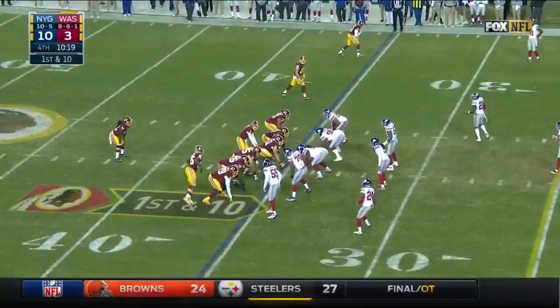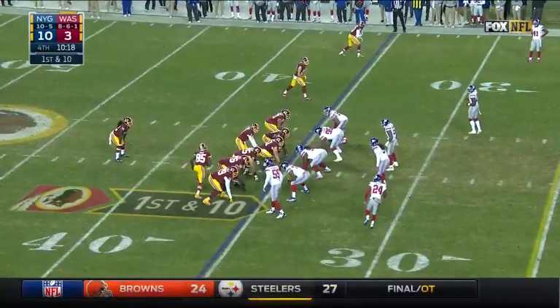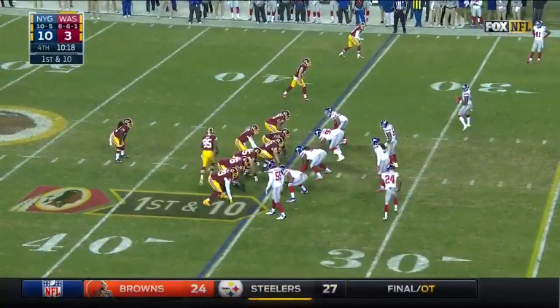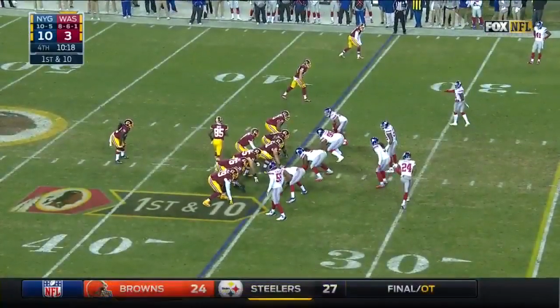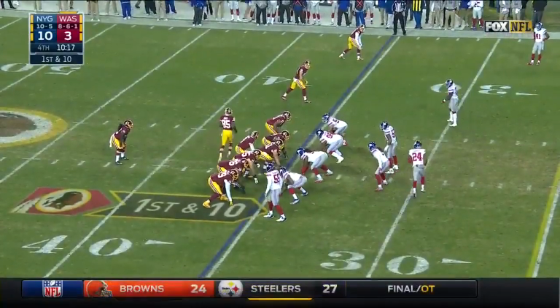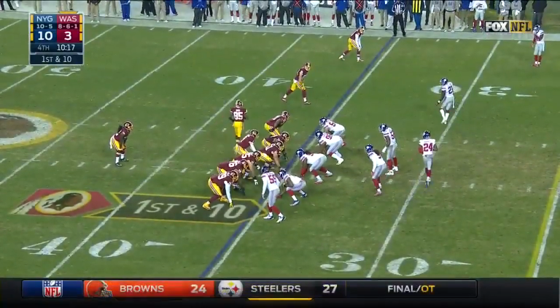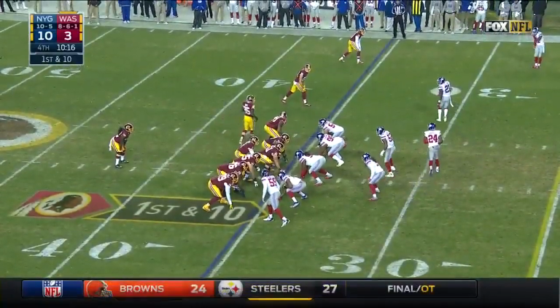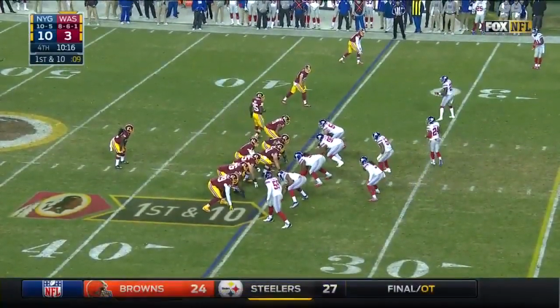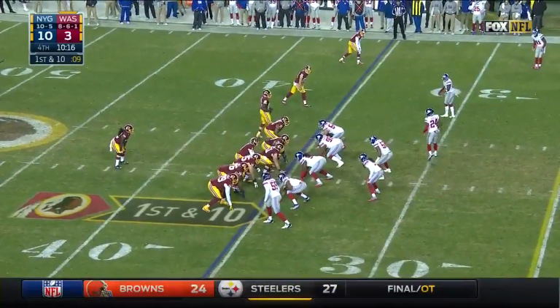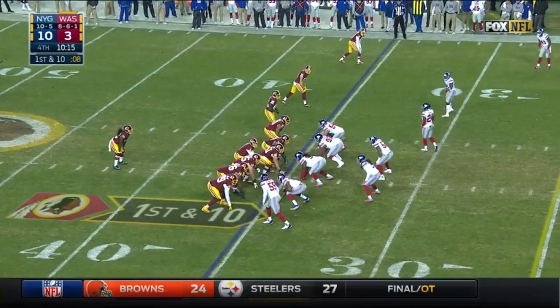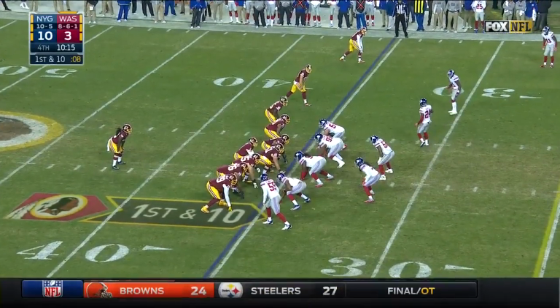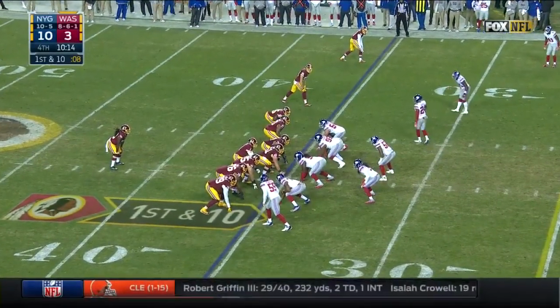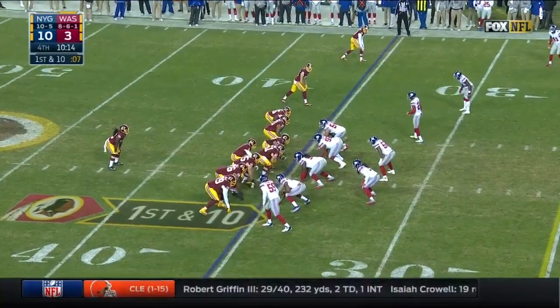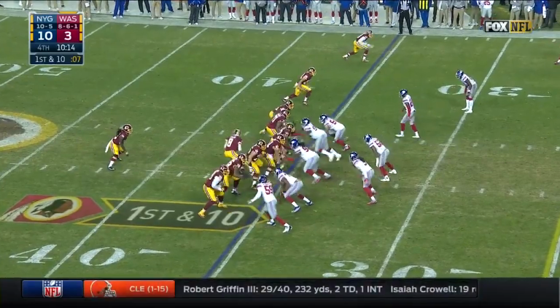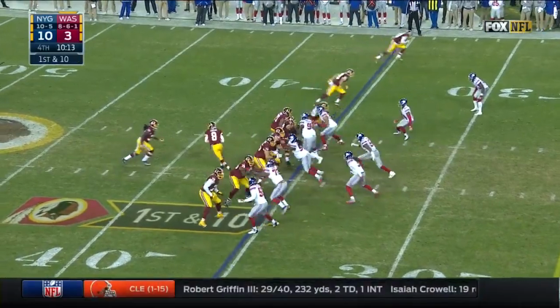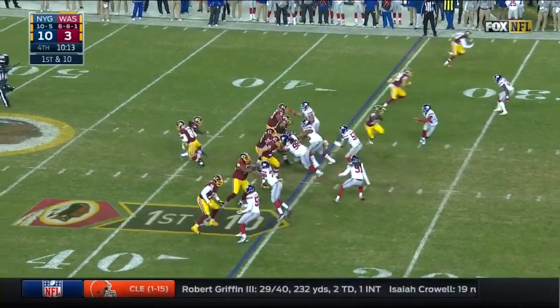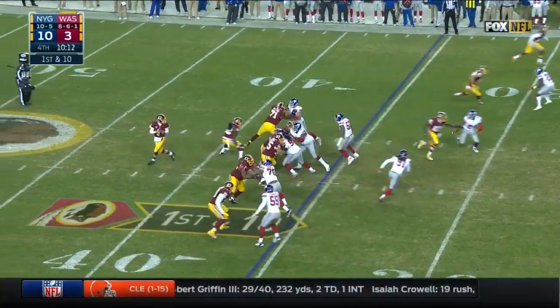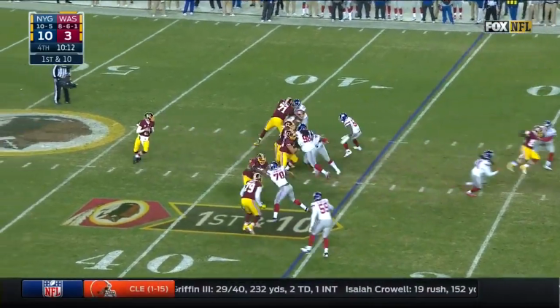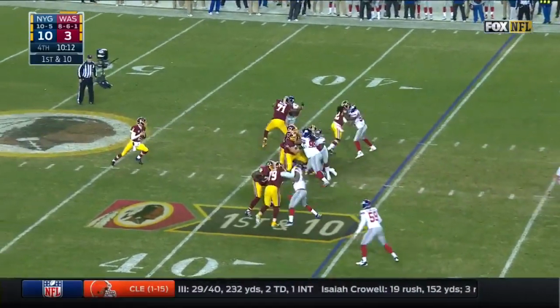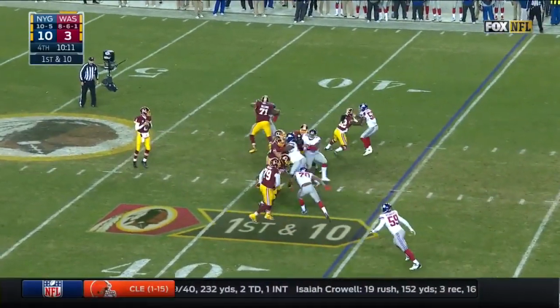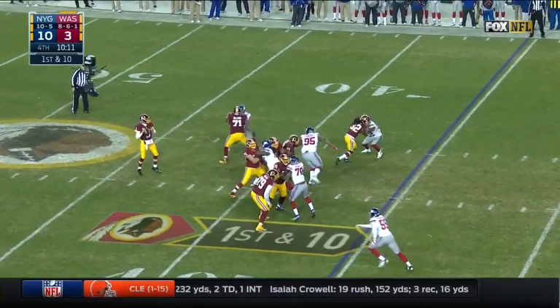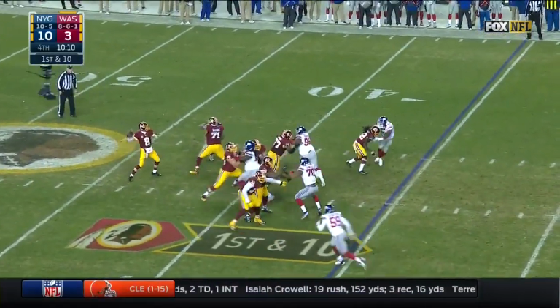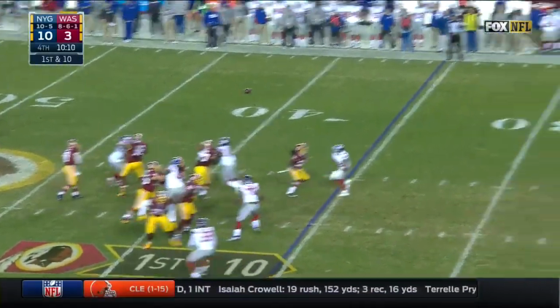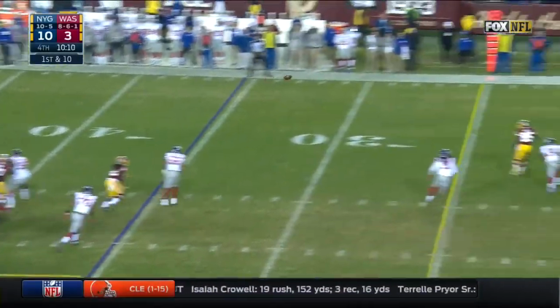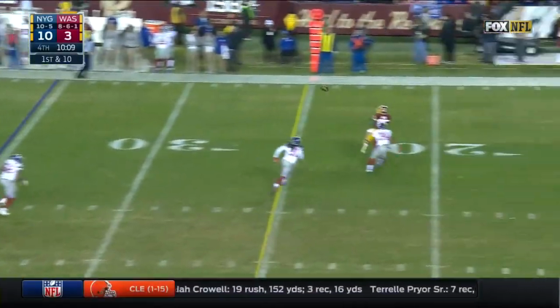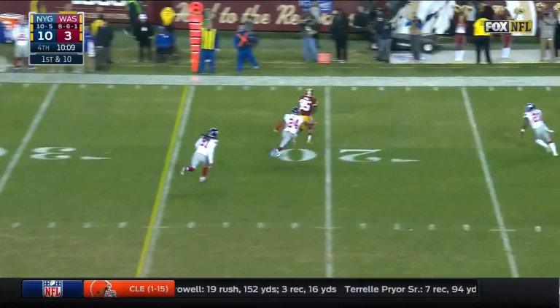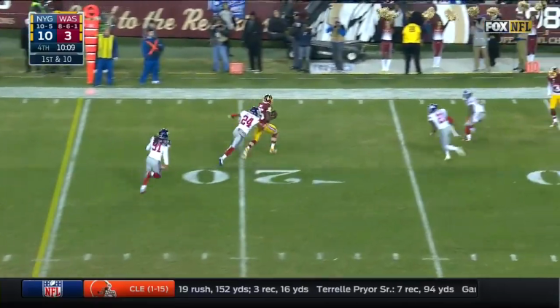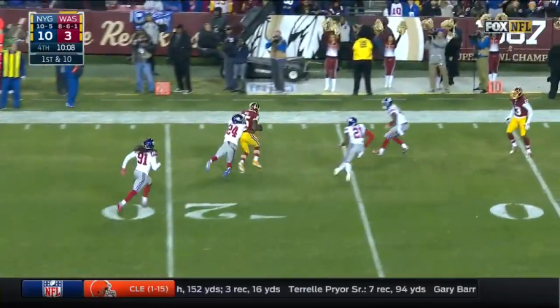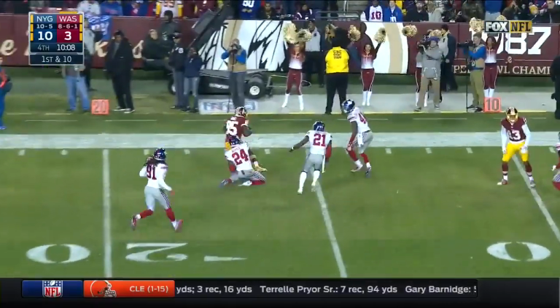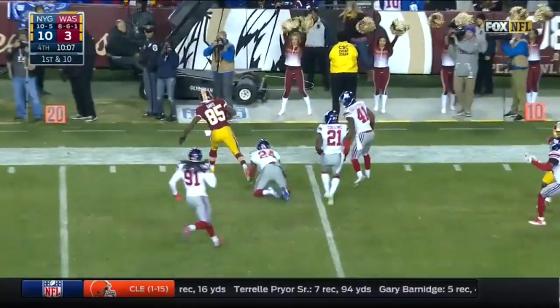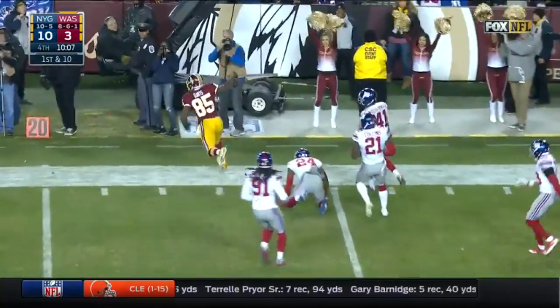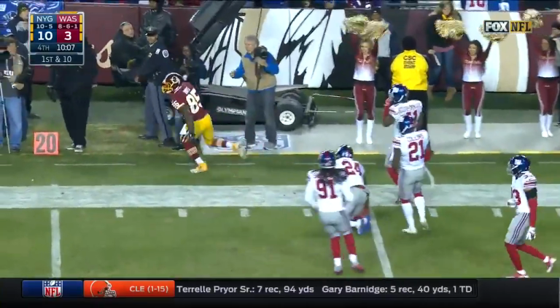Getting big chunks in that passing game. Fake it to Kelly — Cousins finds Davis, perfect throw.